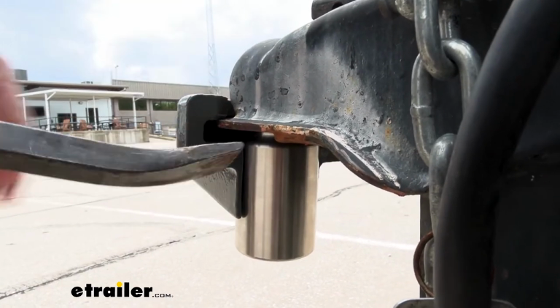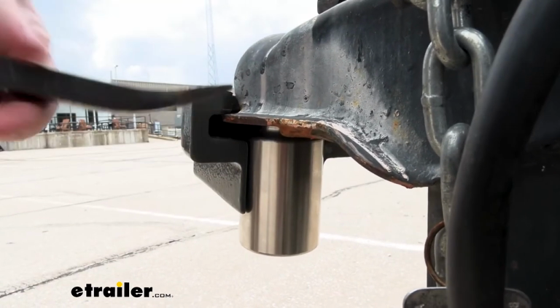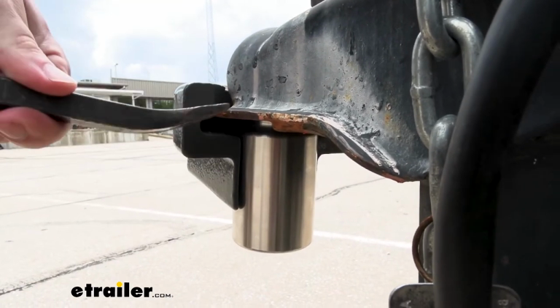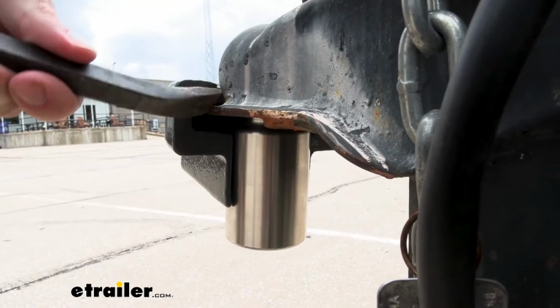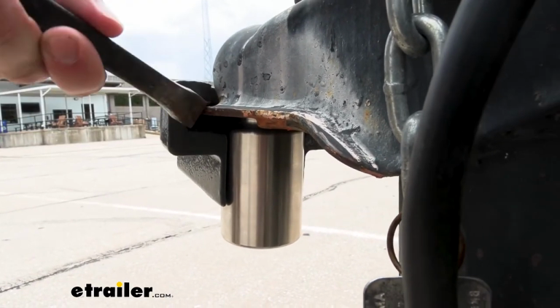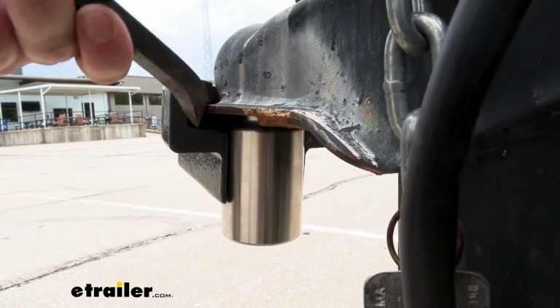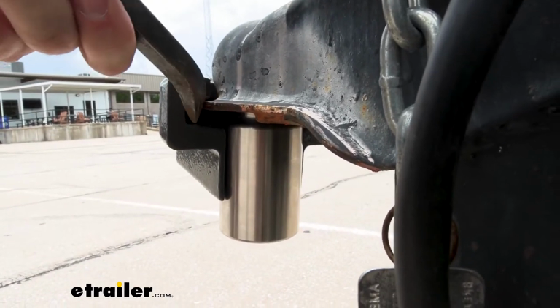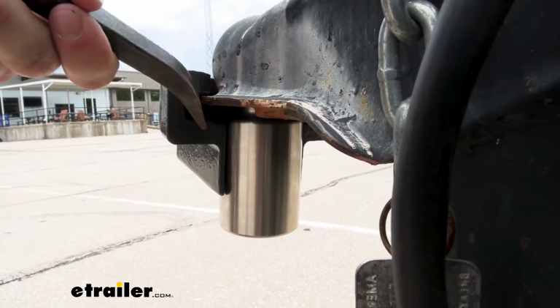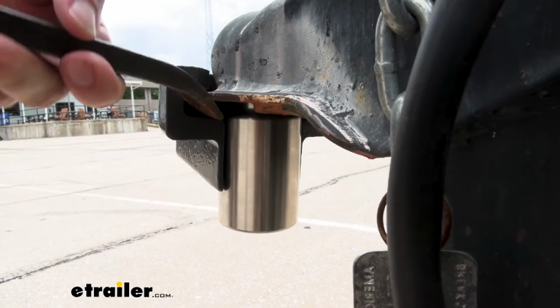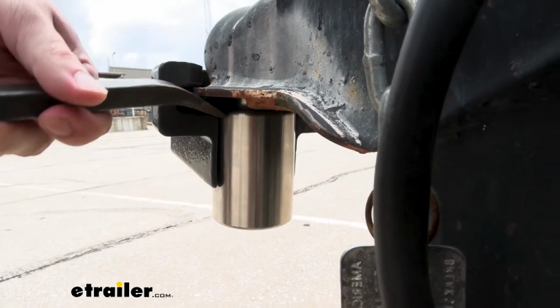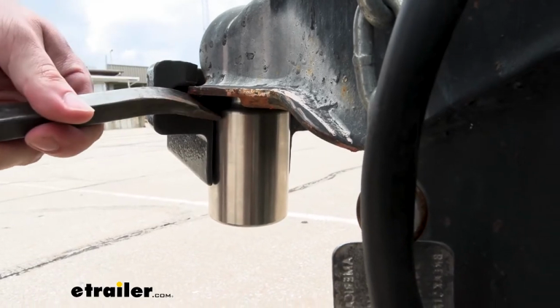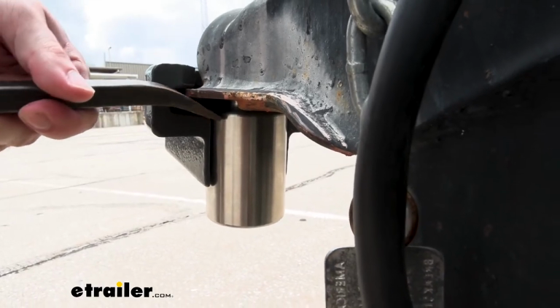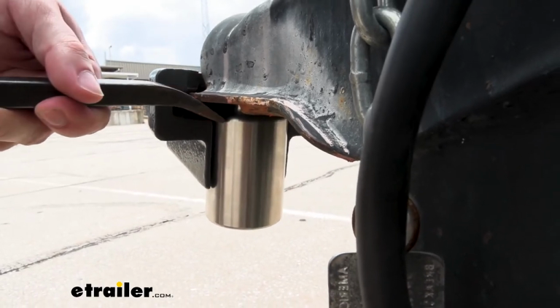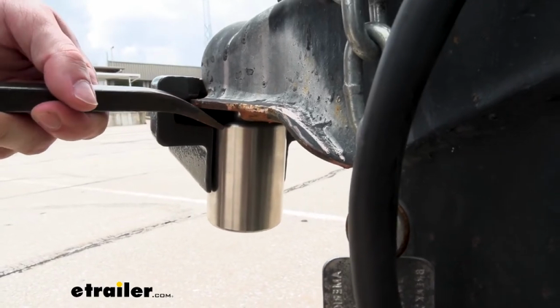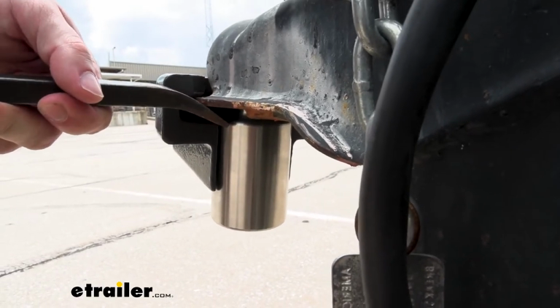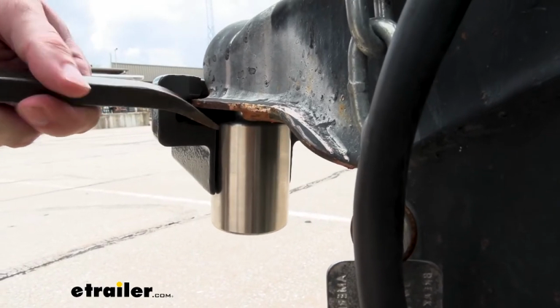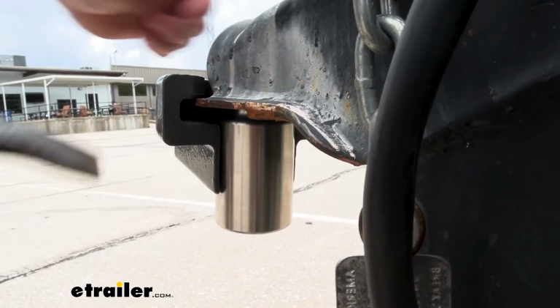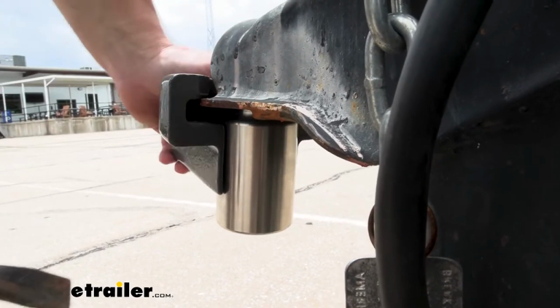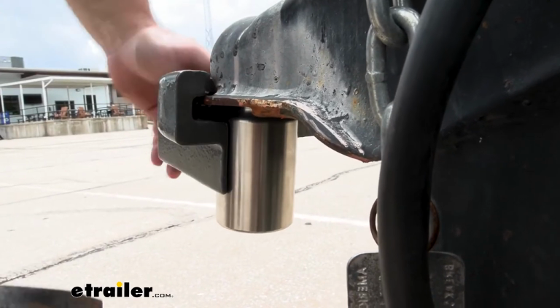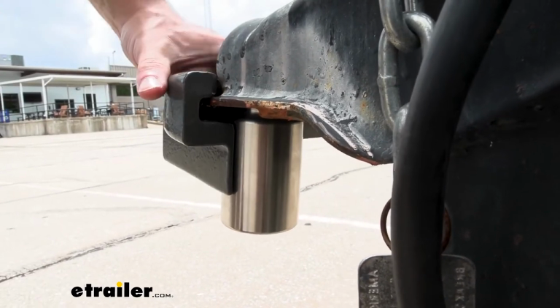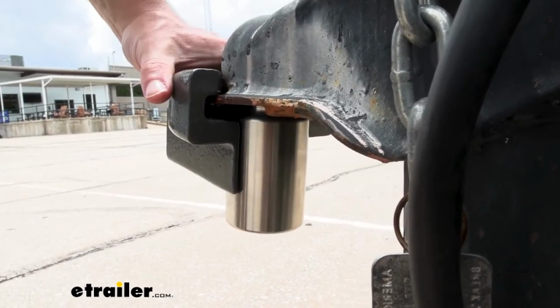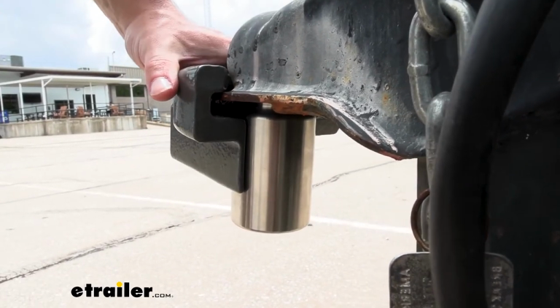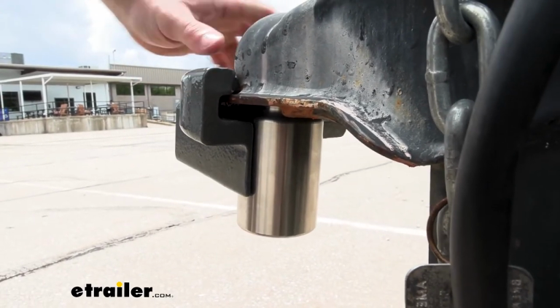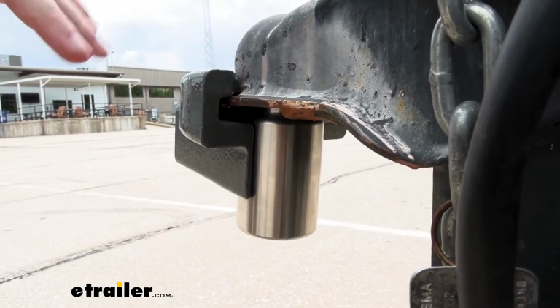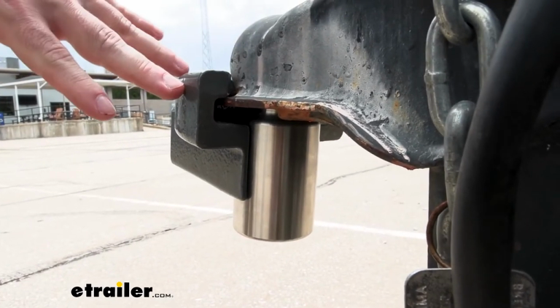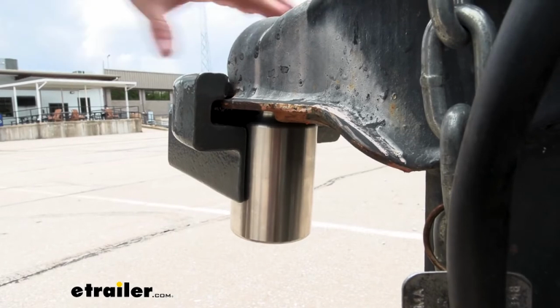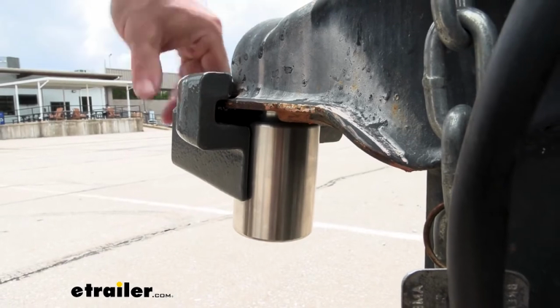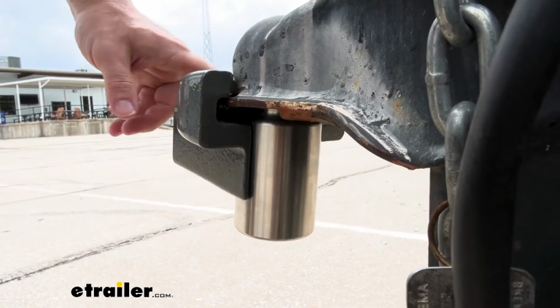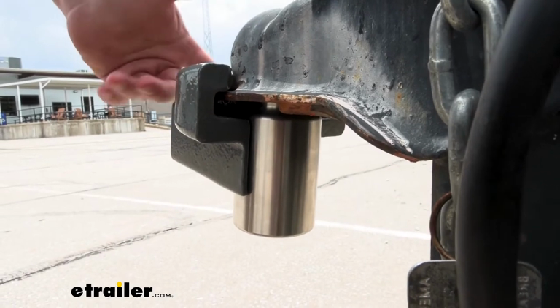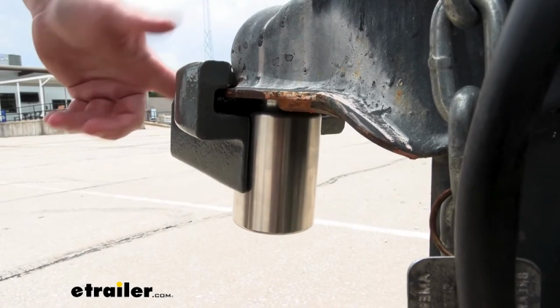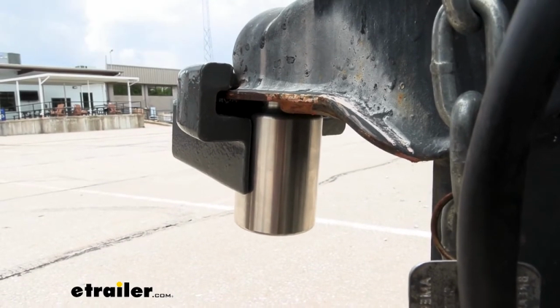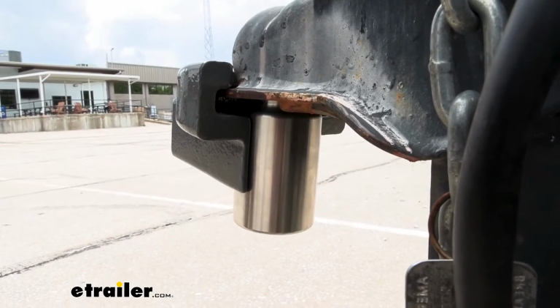There's not an easy way to get this in there. So if somebody was to mess with it, it would take them quite a bit of time to get in there and do anything. I think they would probably just walk on by and make sure it doesn't have a lock on it.